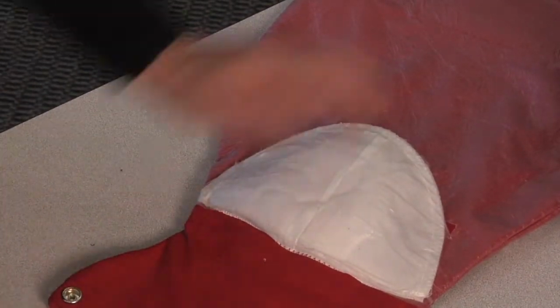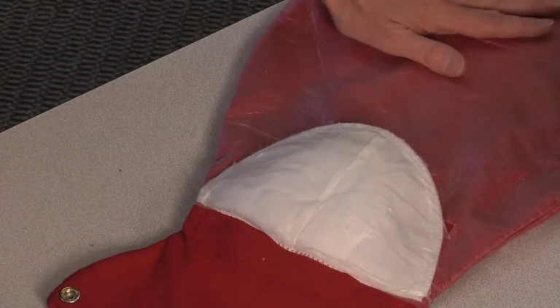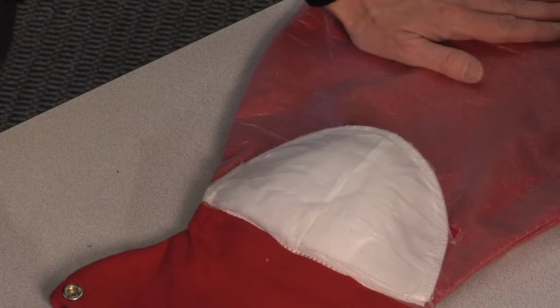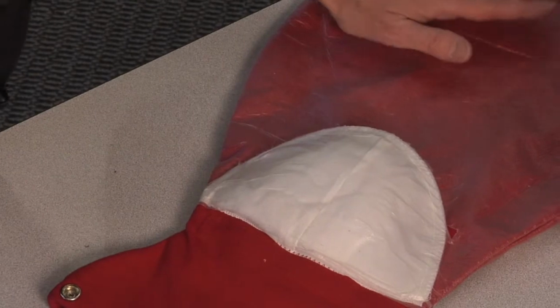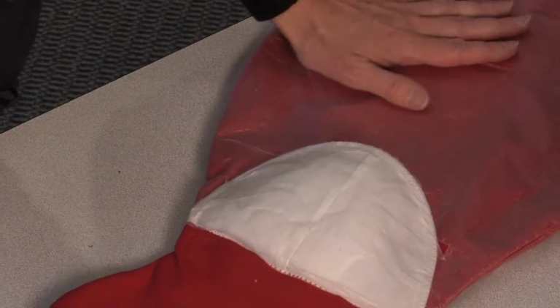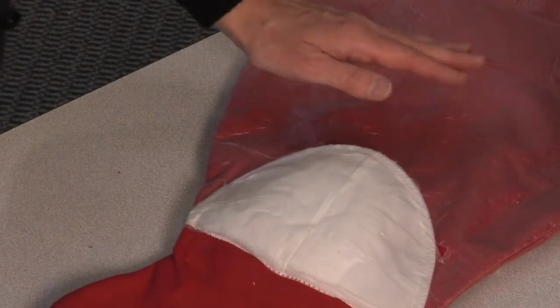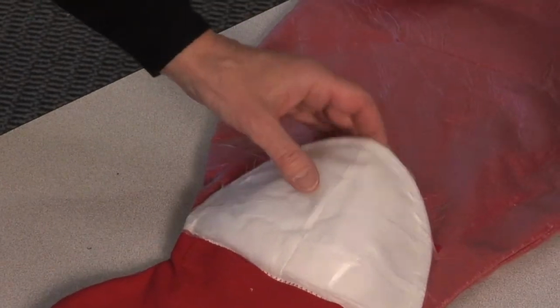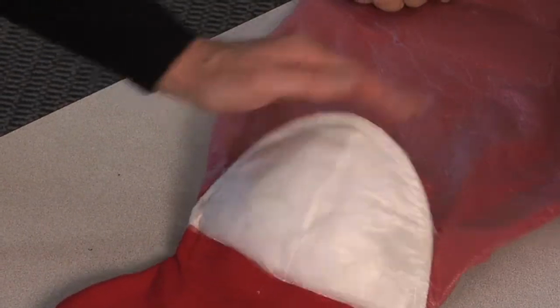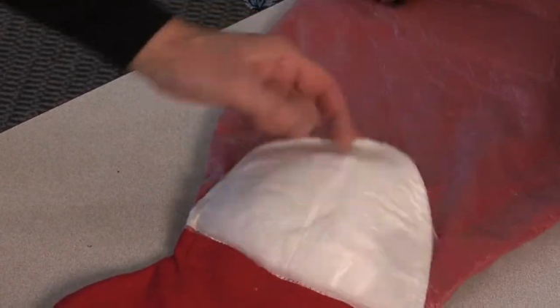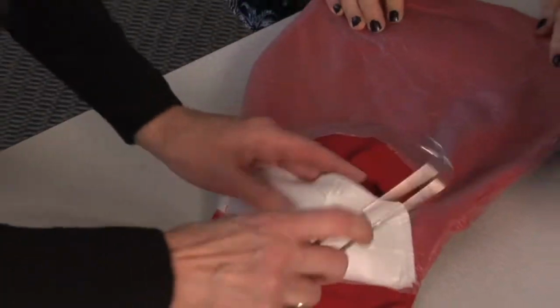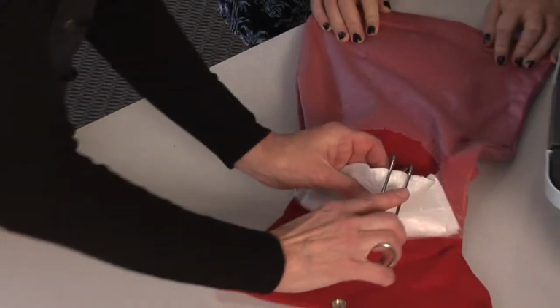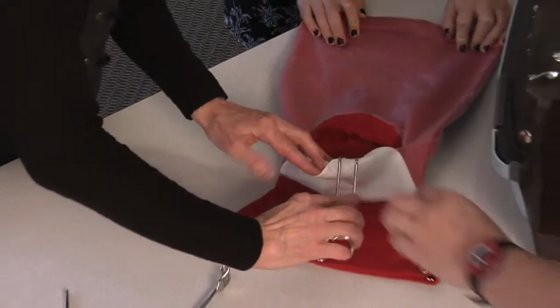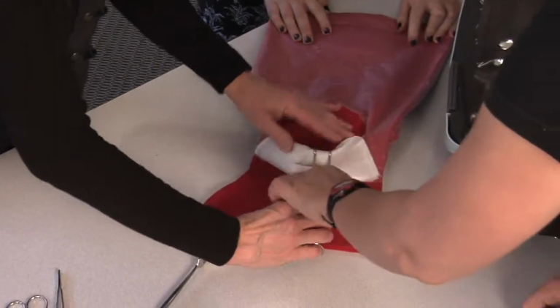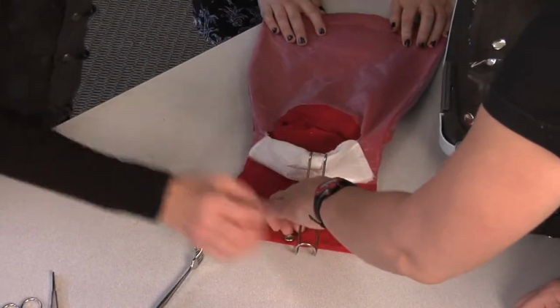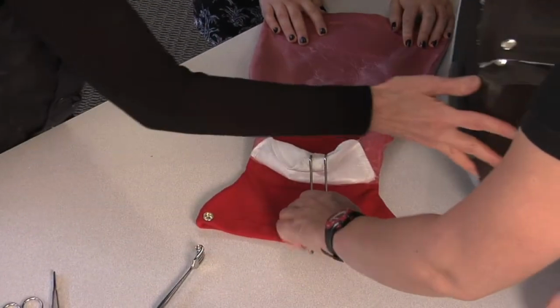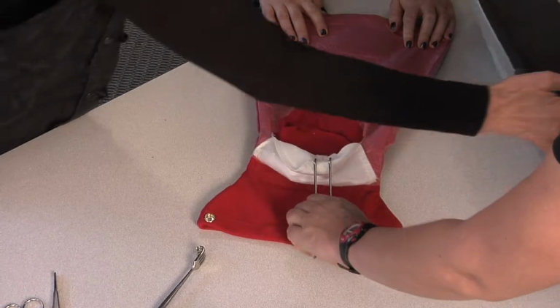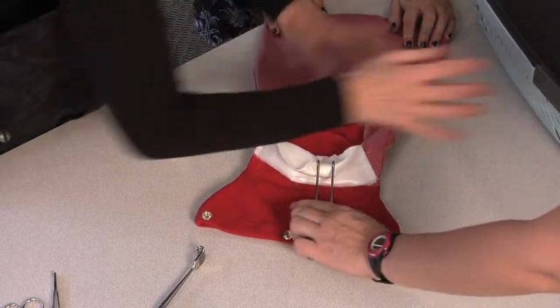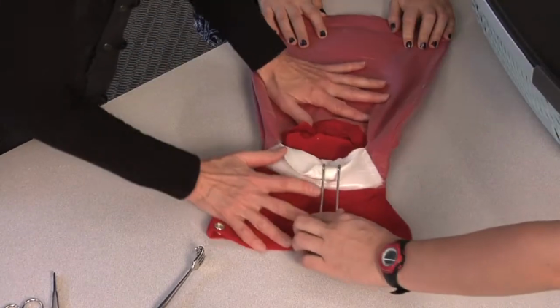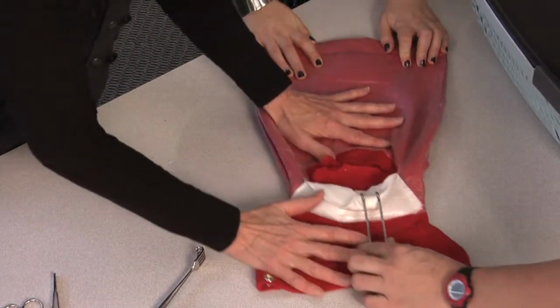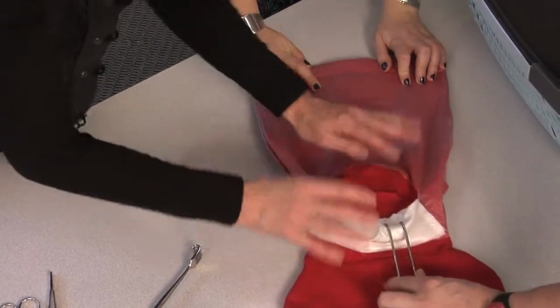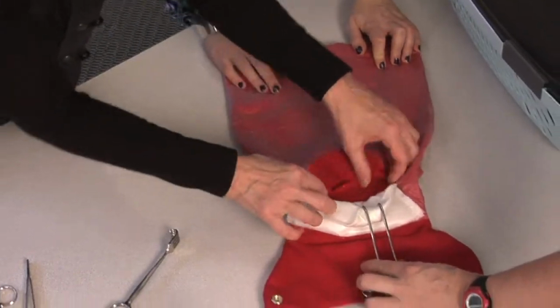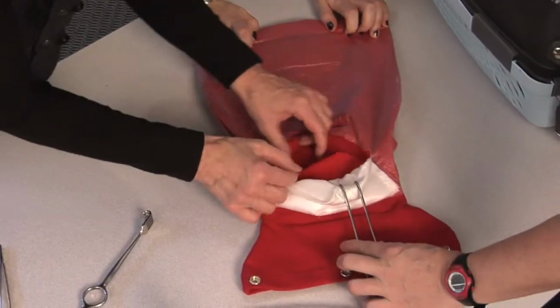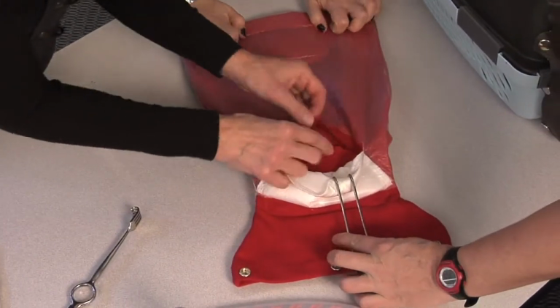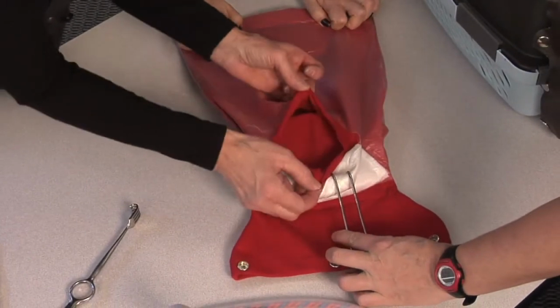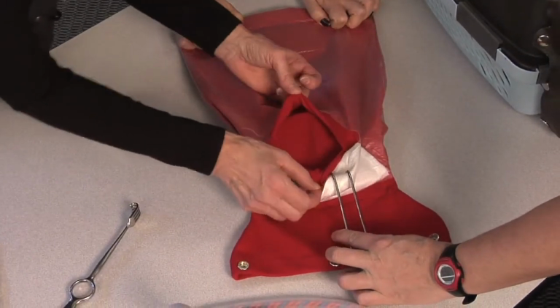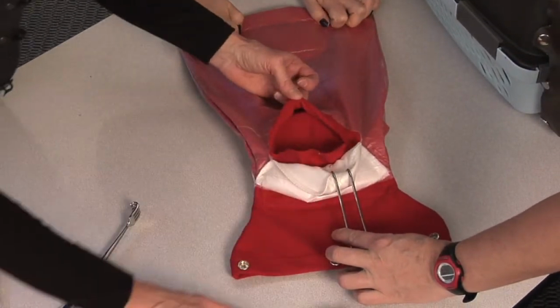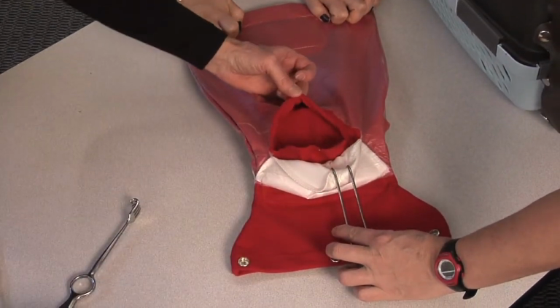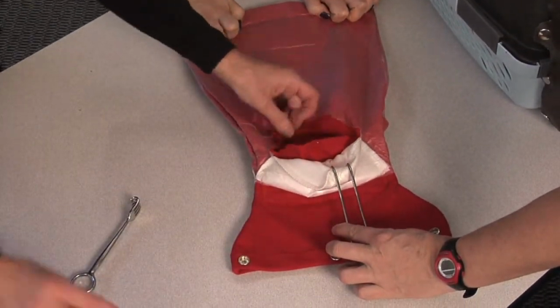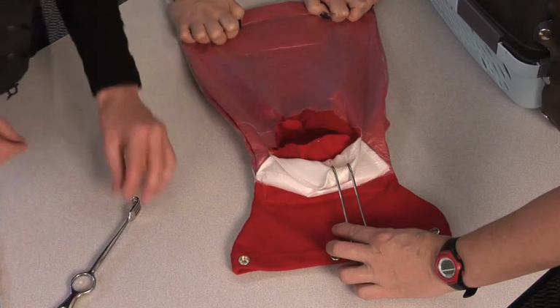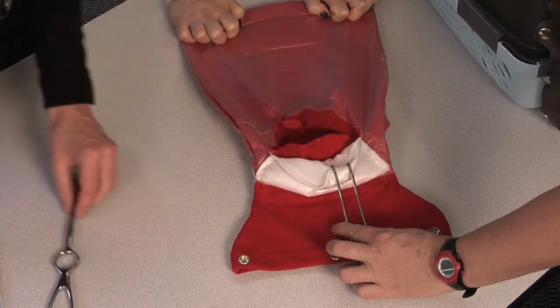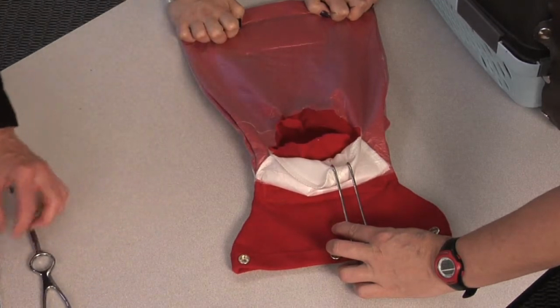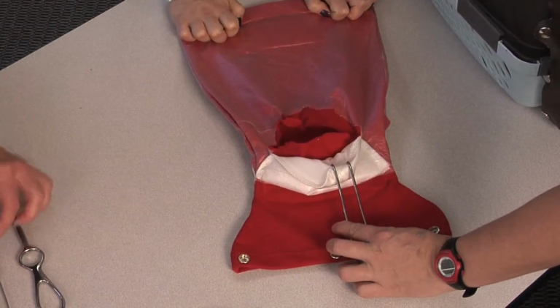Can I ask you to steady that there? We'll just move this out of the way so you can see. There's our uterus — the baby and the placenta are out — and now we need to sew.